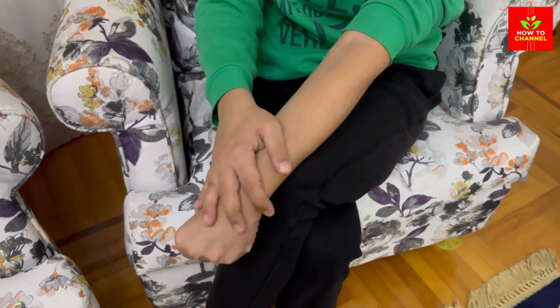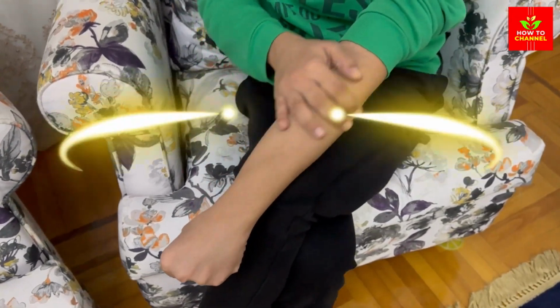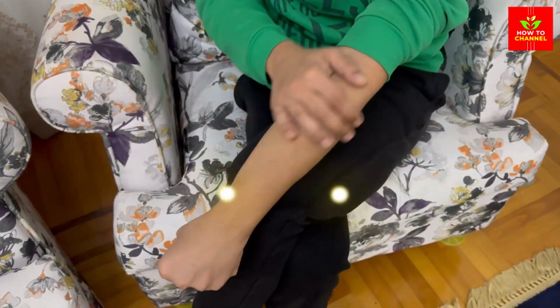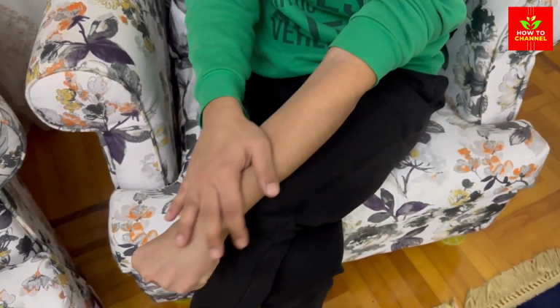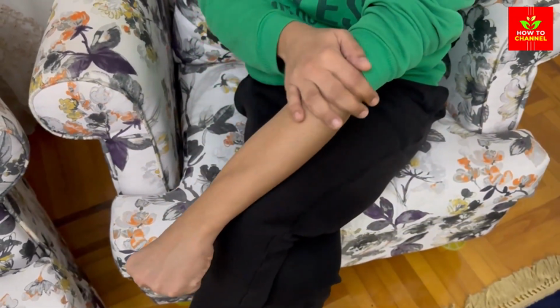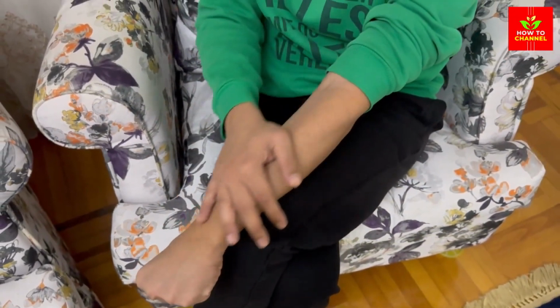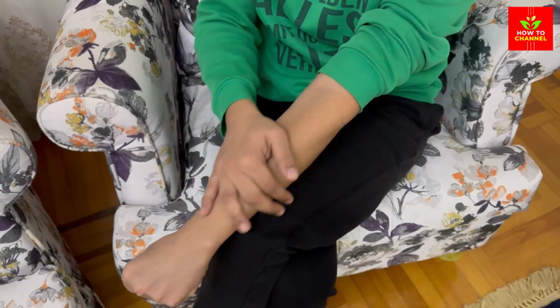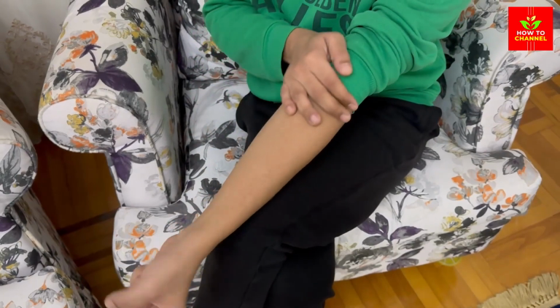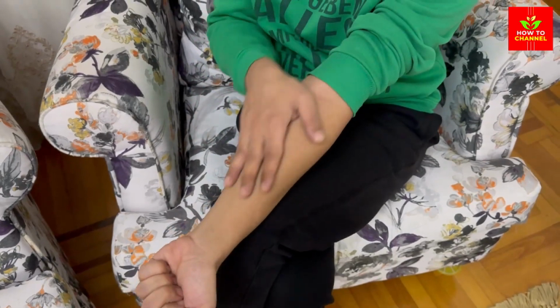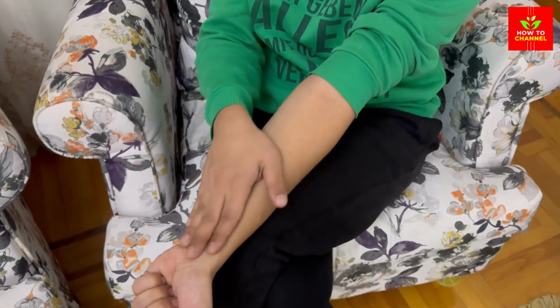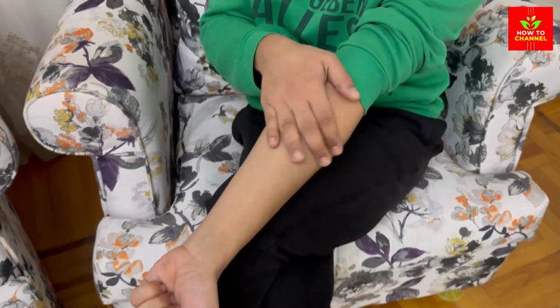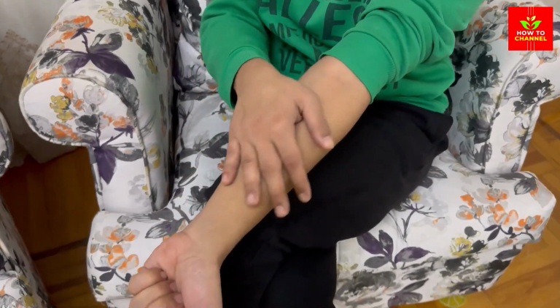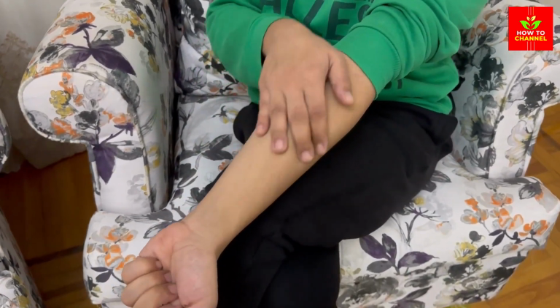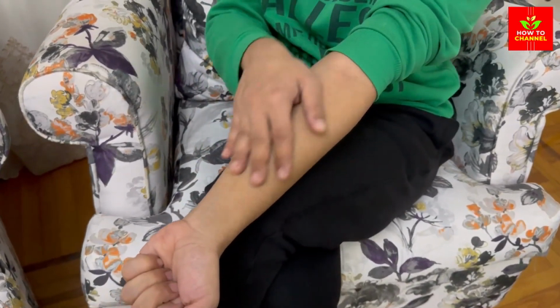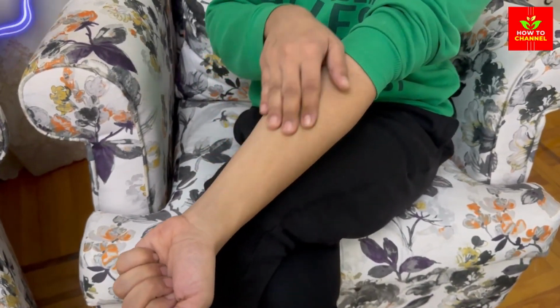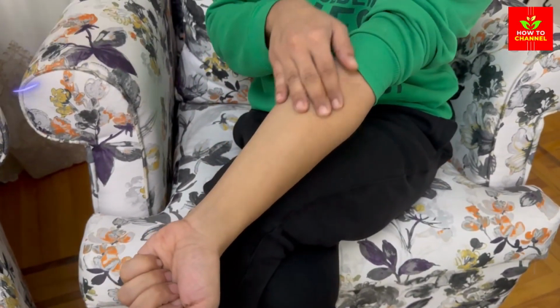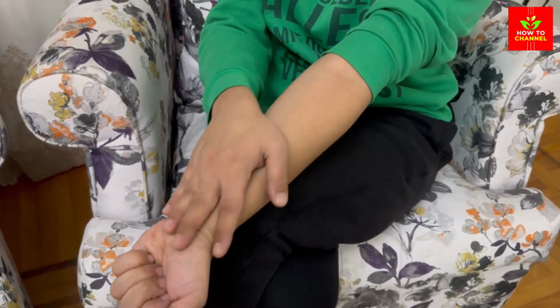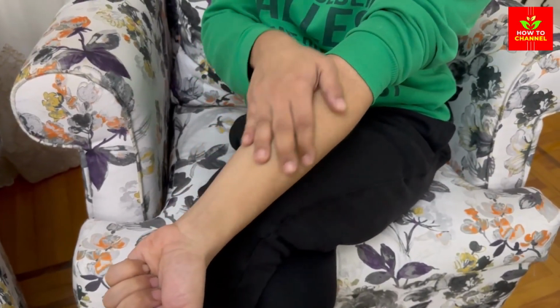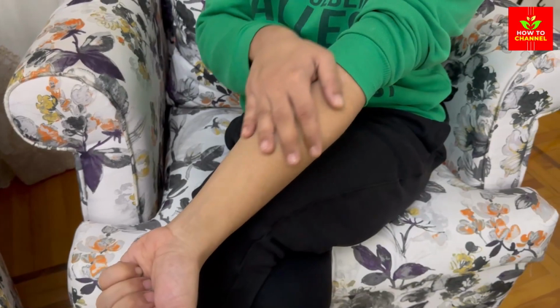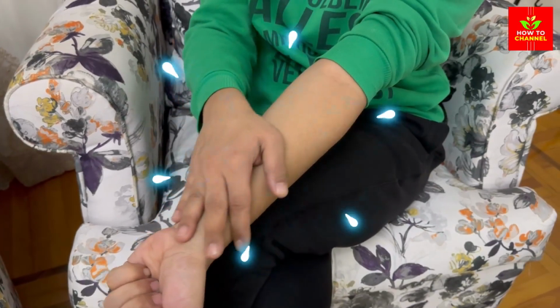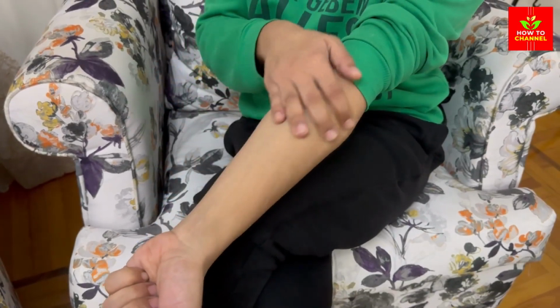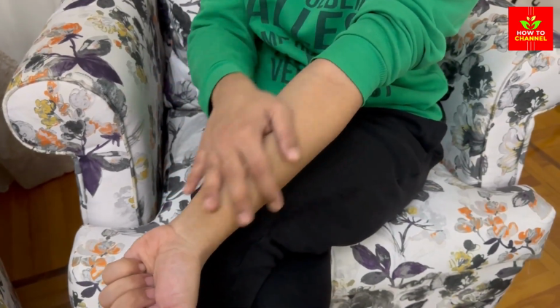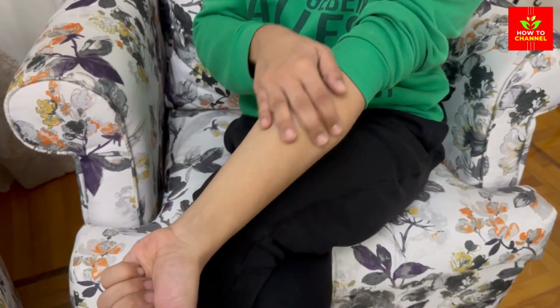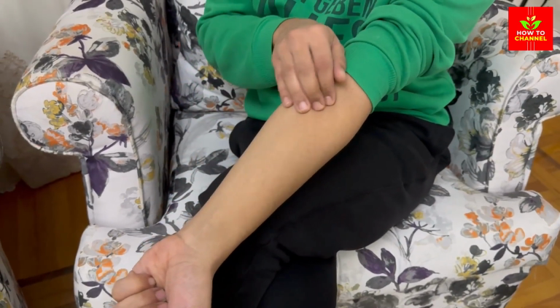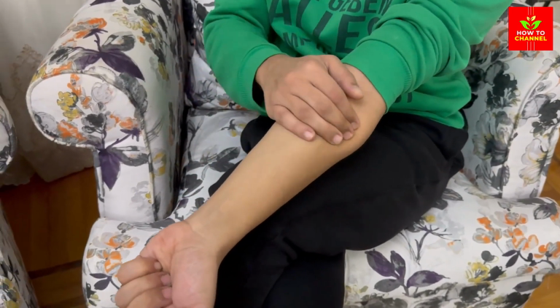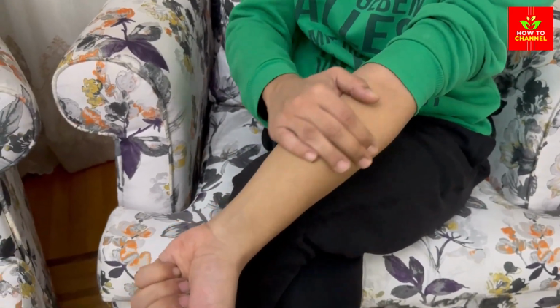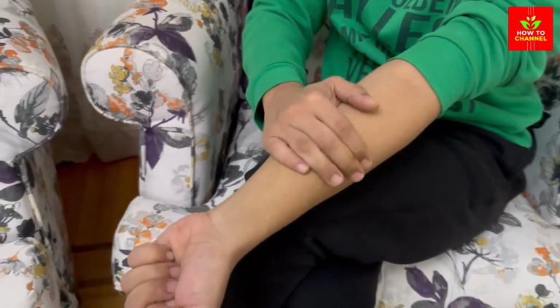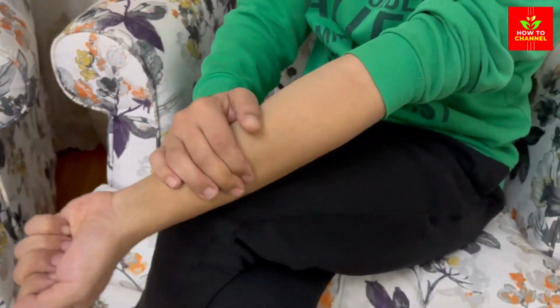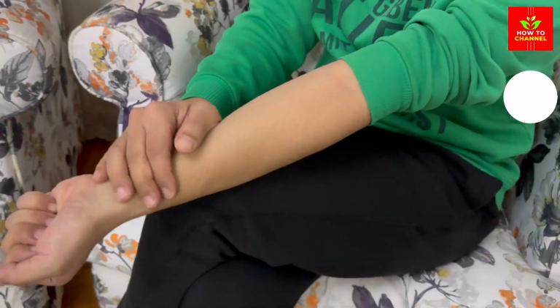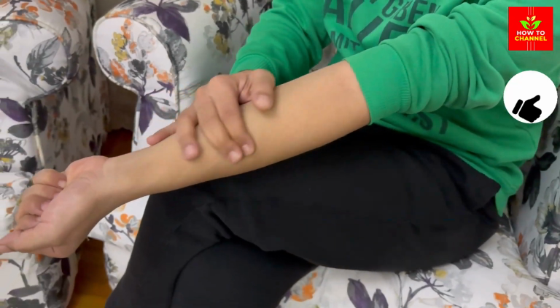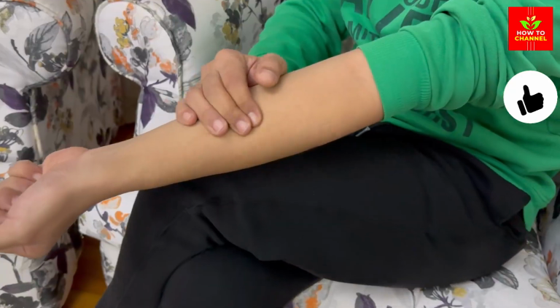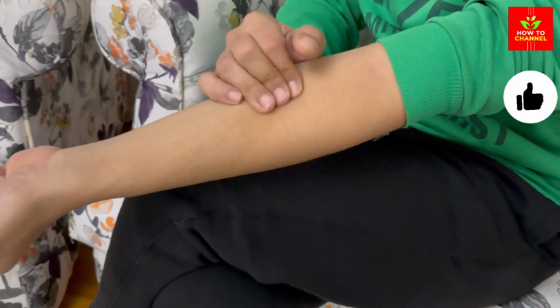Control your blood sugar. High blood sugar levels can damage the nerves and blood vessels that supply them with oxygen and nutrients. Keeping your blood sugar within the target range can prevent or slow down nerve damage.